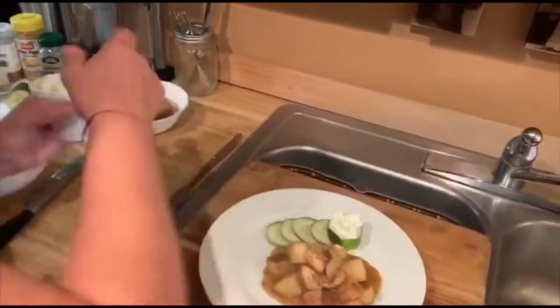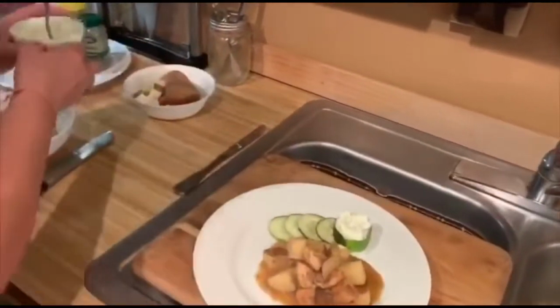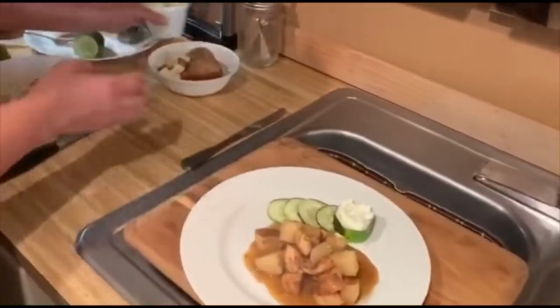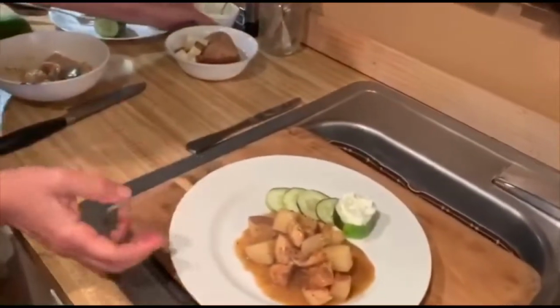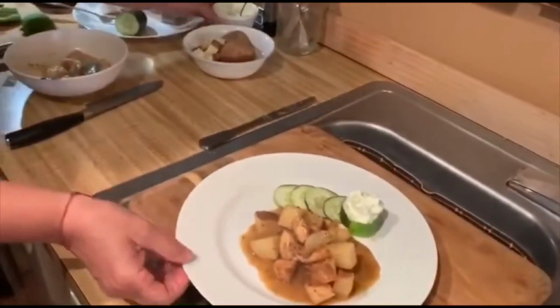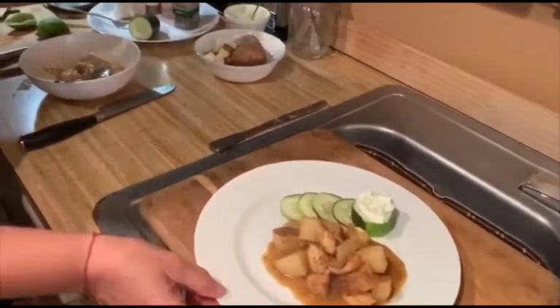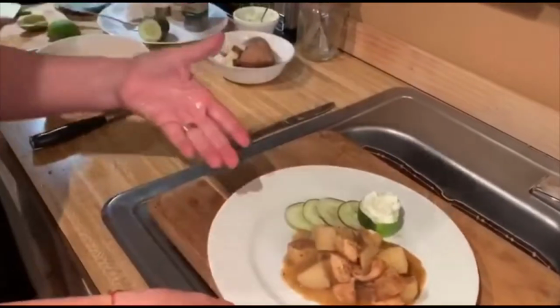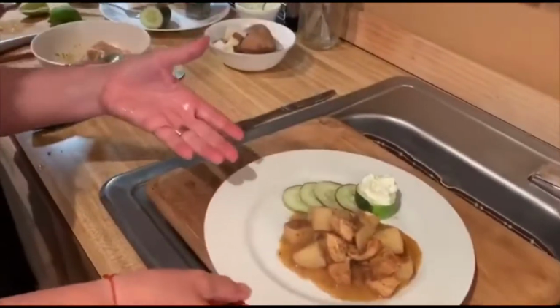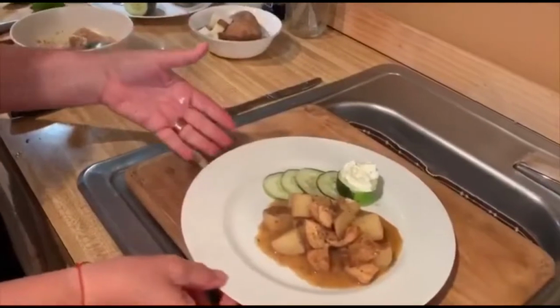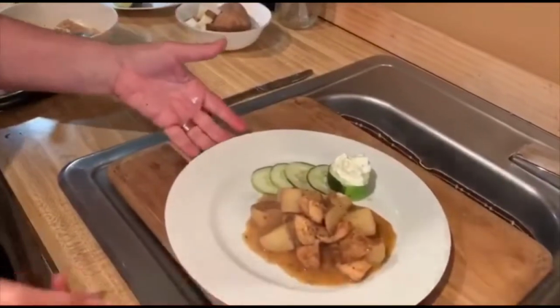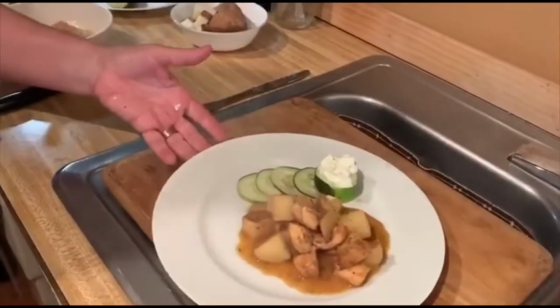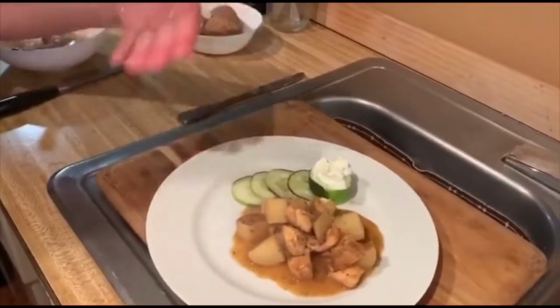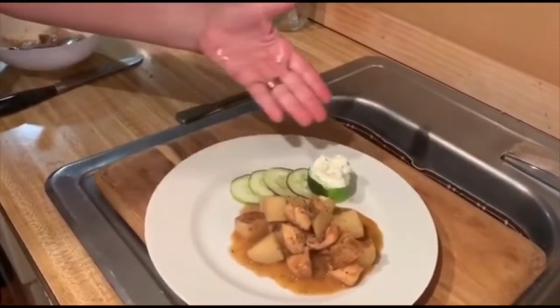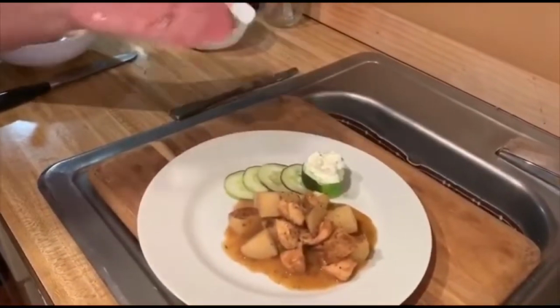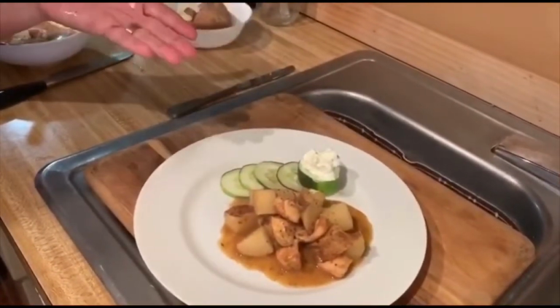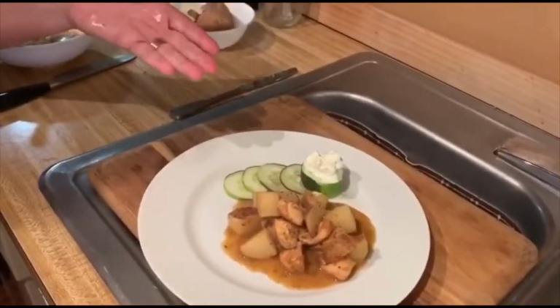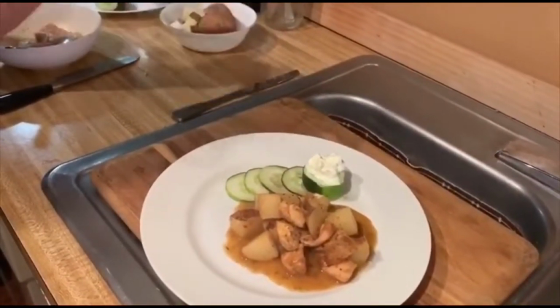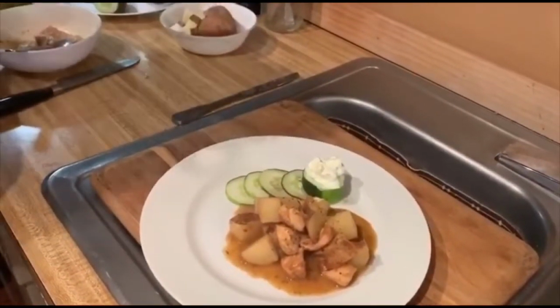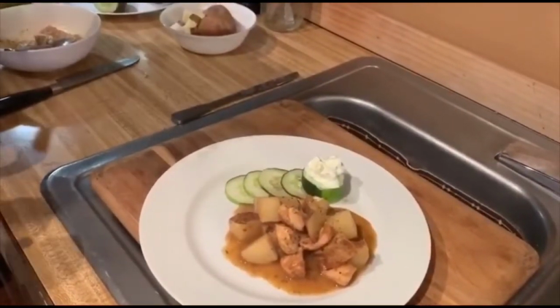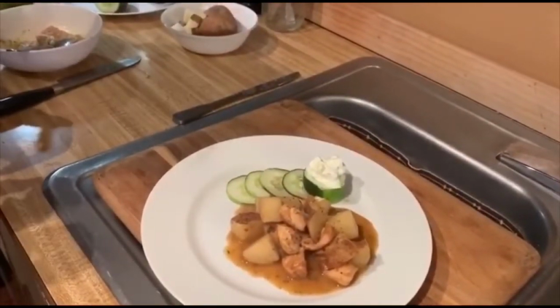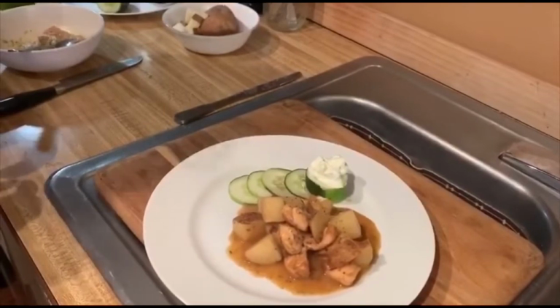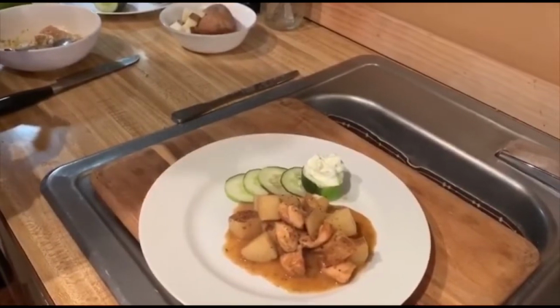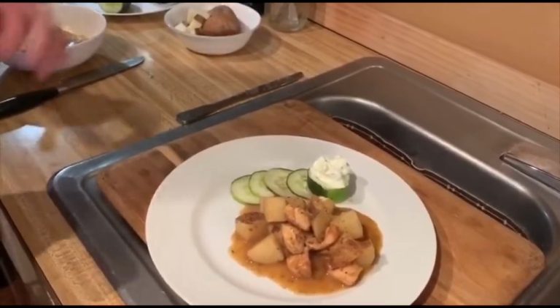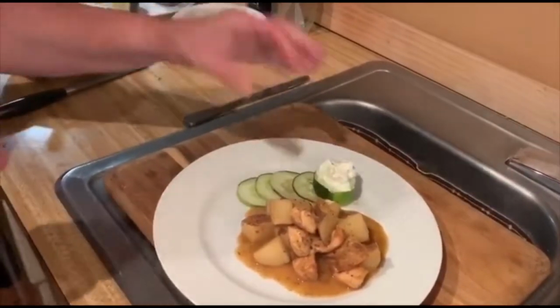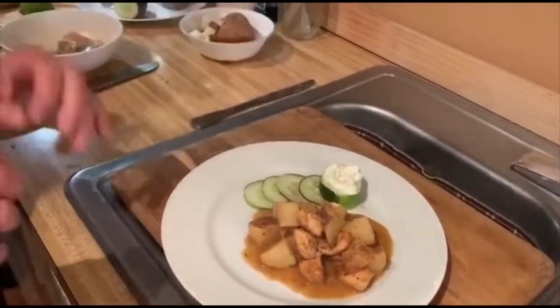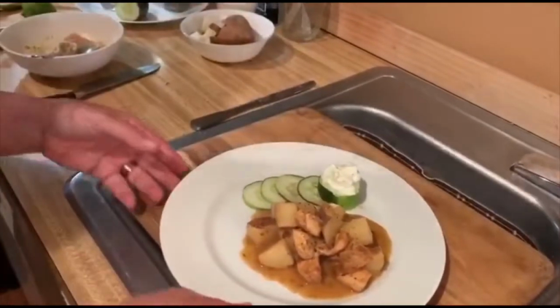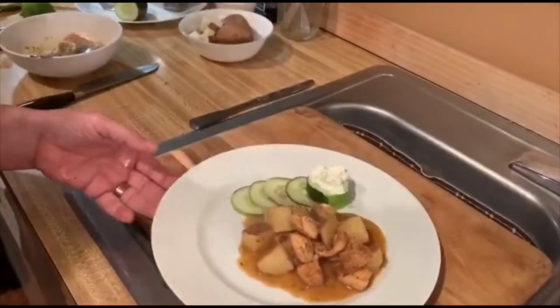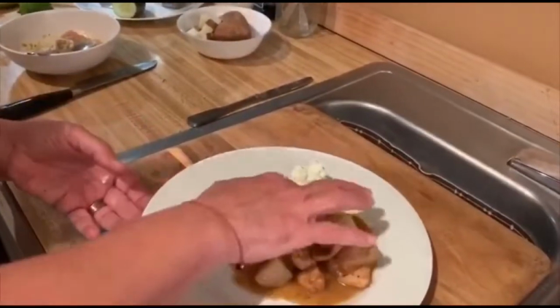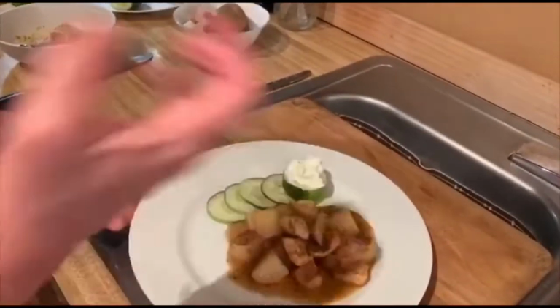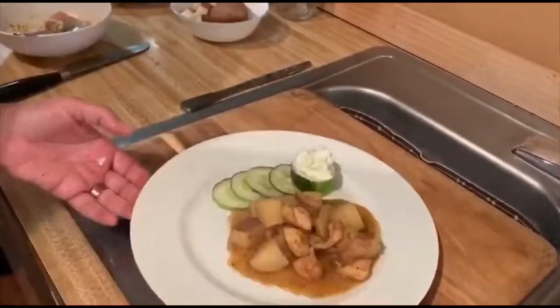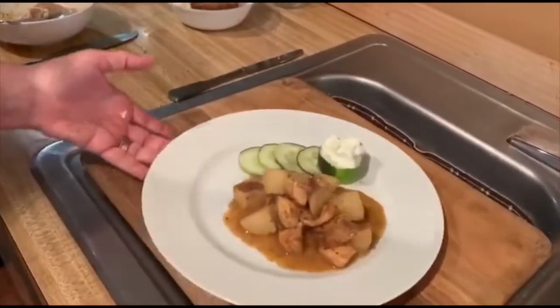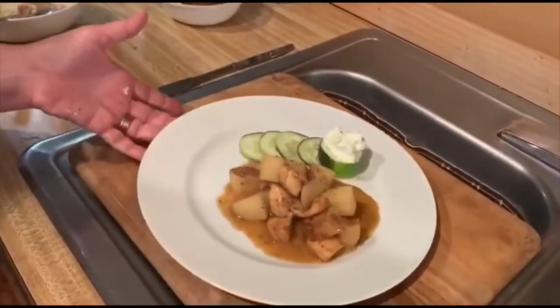And there you have it — a delicious Greek lemon chicken with fresh cucumber and Greek yogurt with a little bit of feta. Voilà!